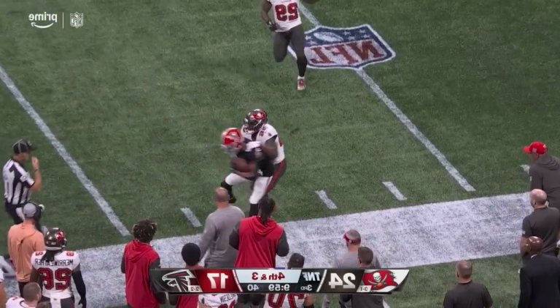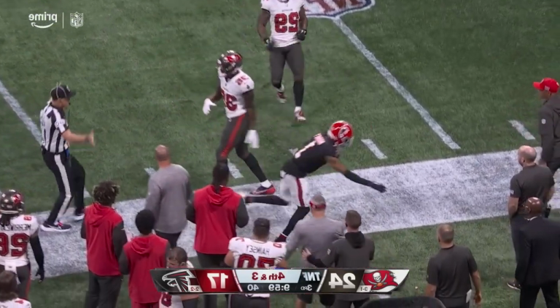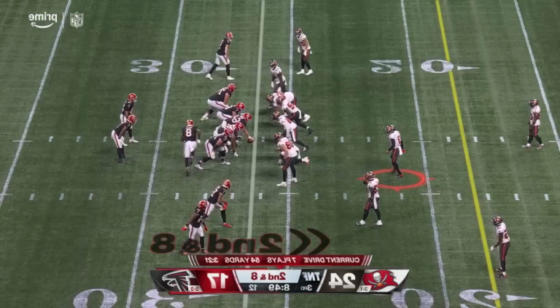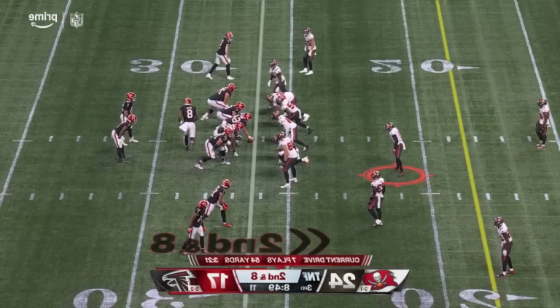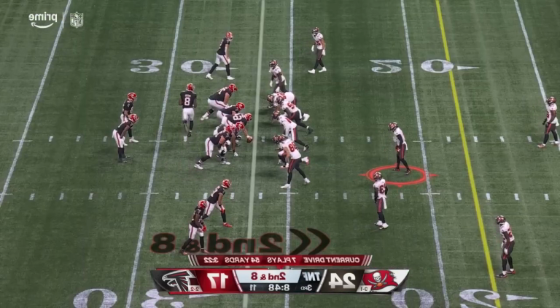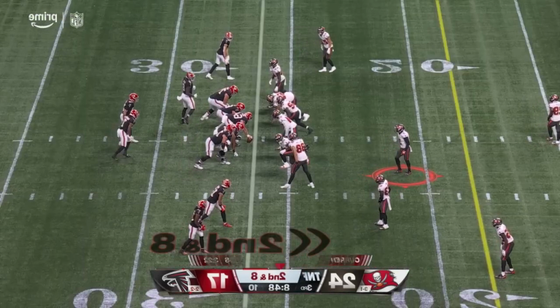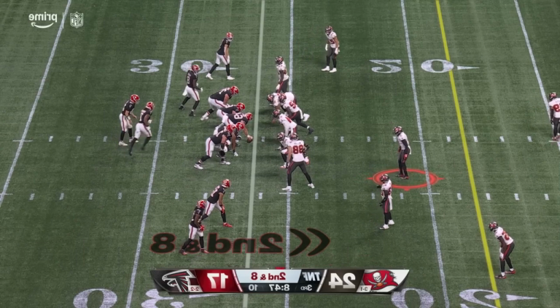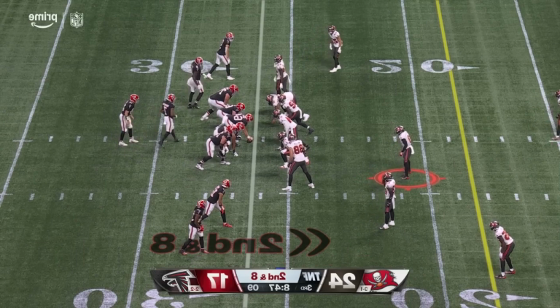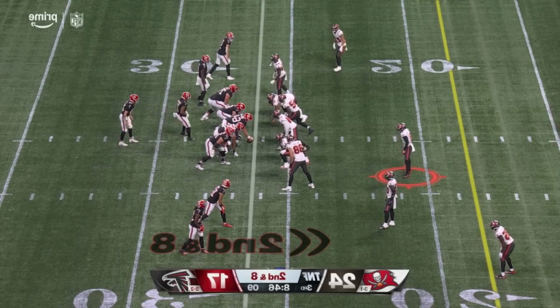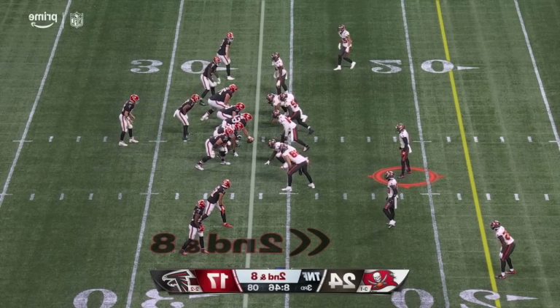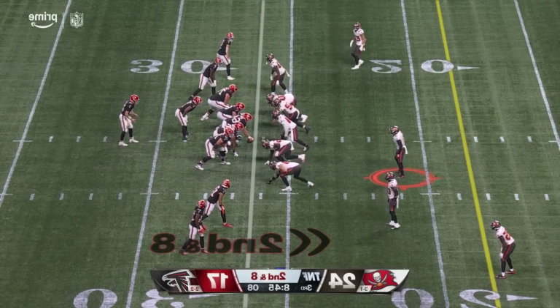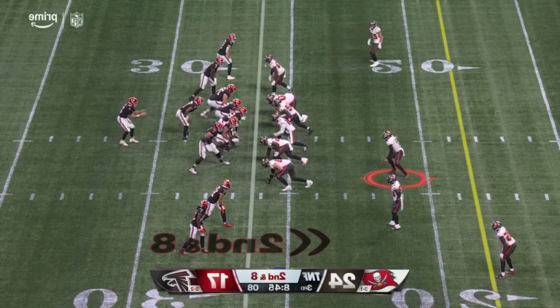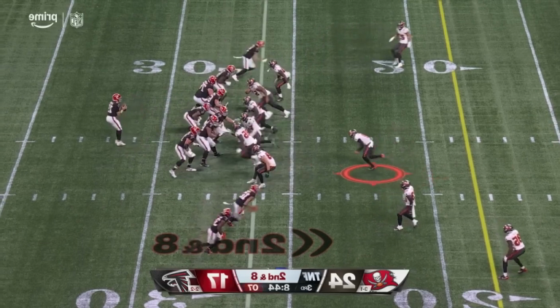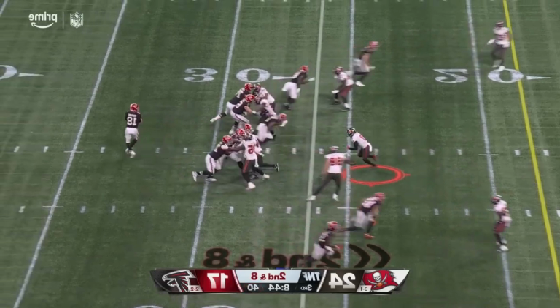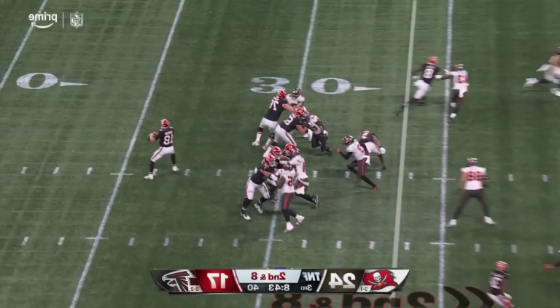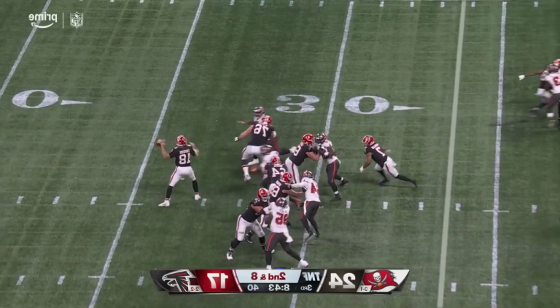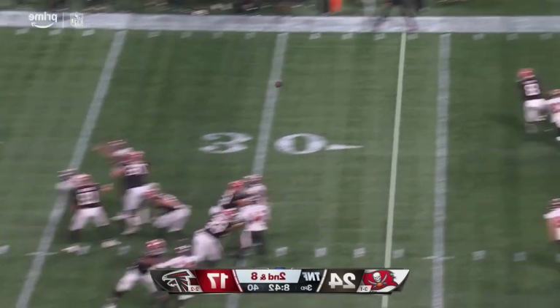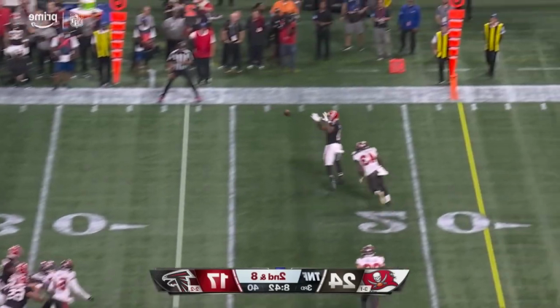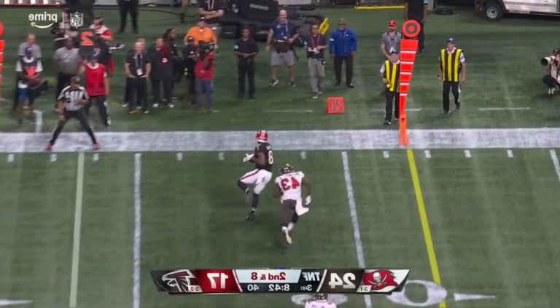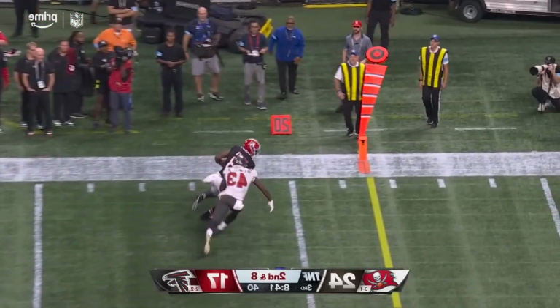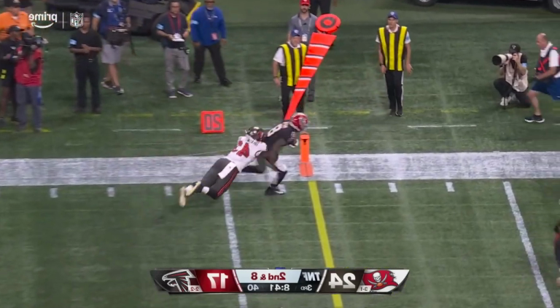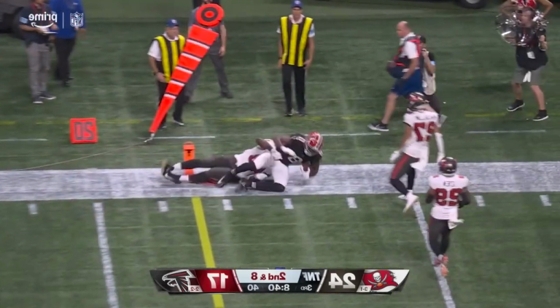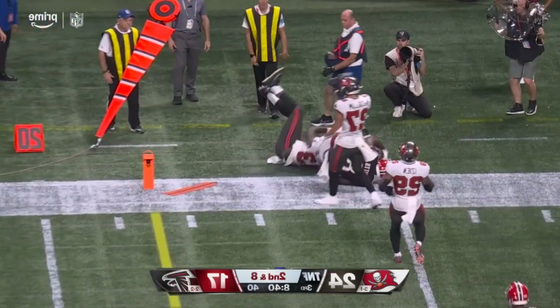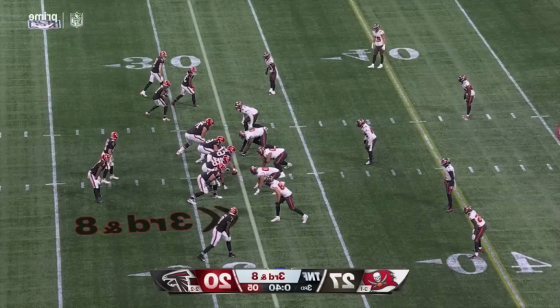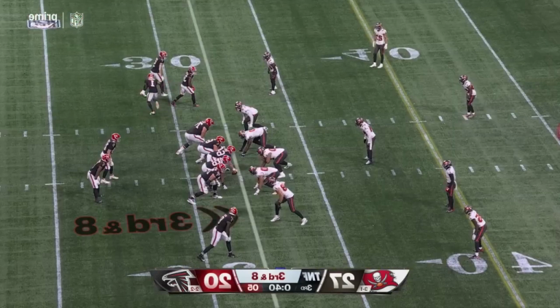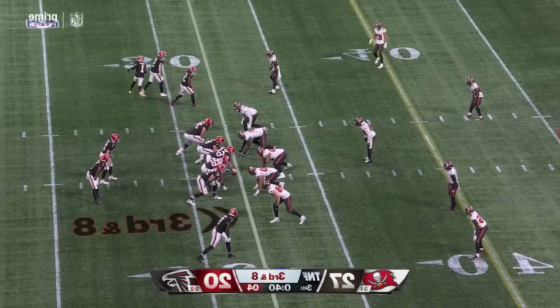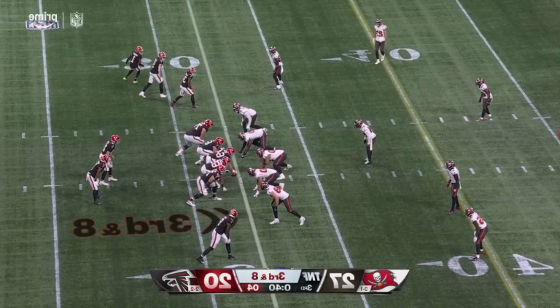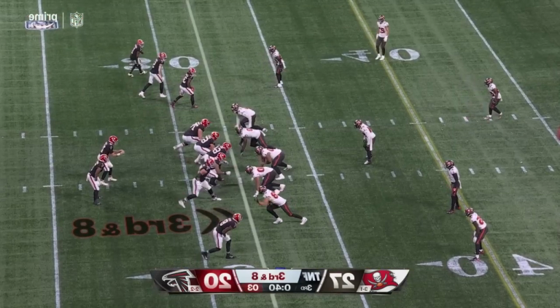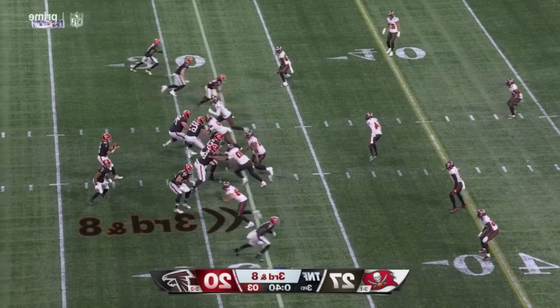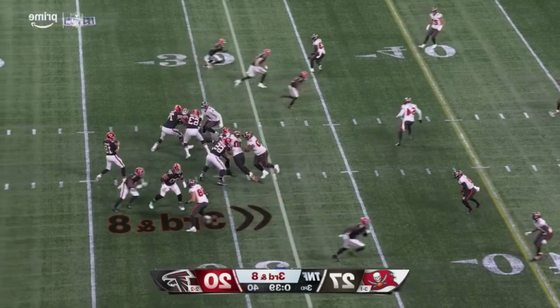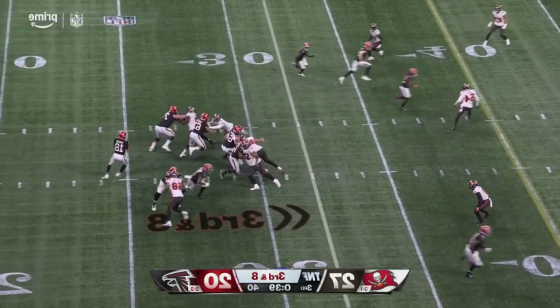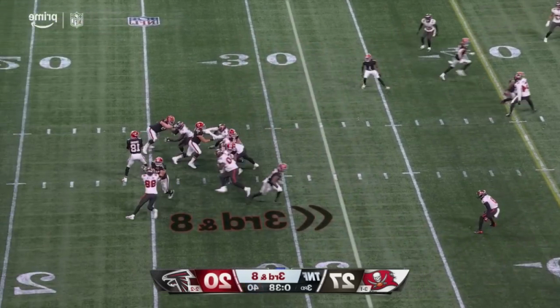Spinning around, trying to go to those fast tempos — not to allow them to dig their cleats in and come after you. Second and eight, pressure again, gets it away — caught. And Pitts has caught five tonight on six targets.